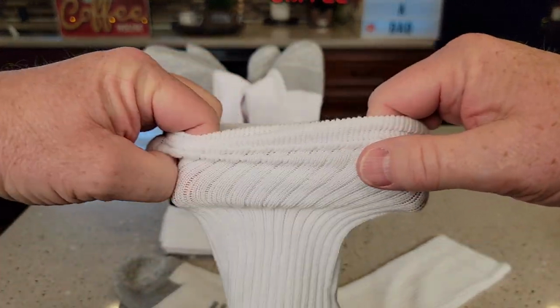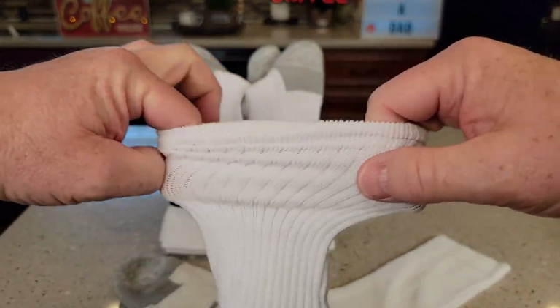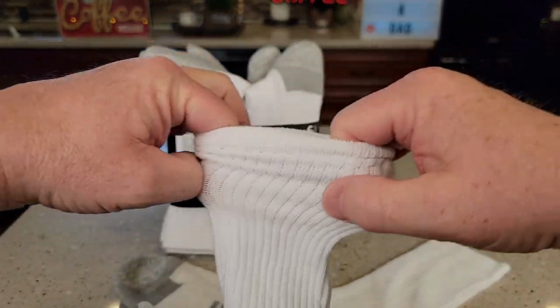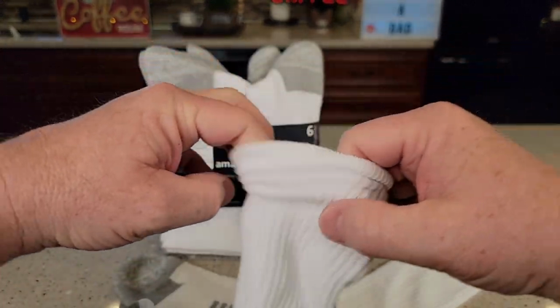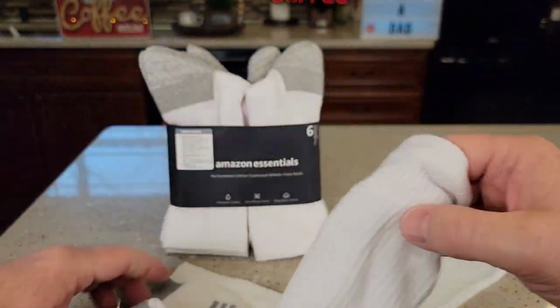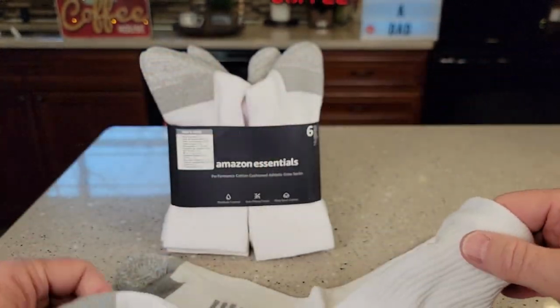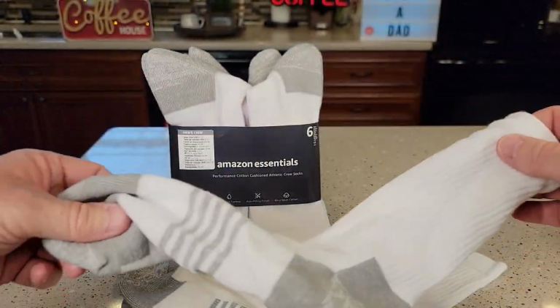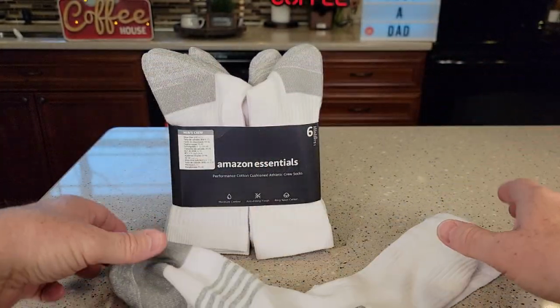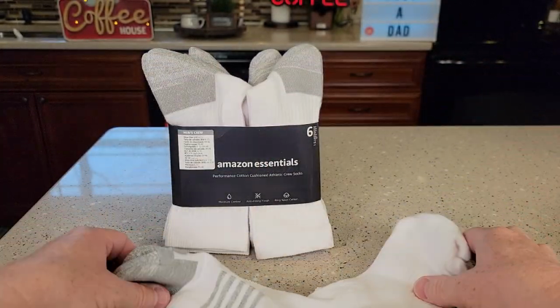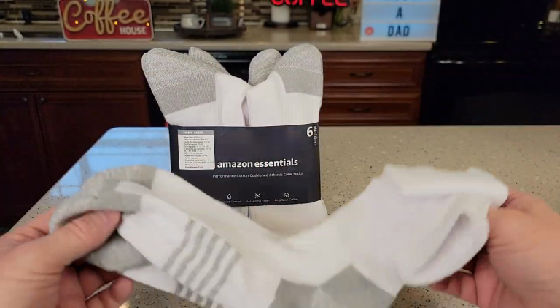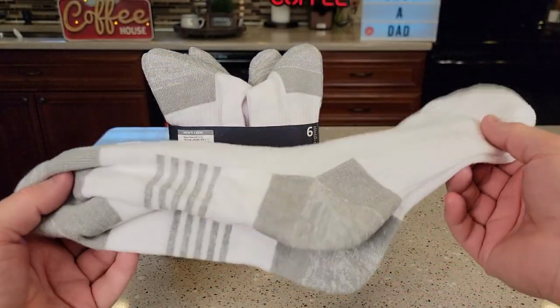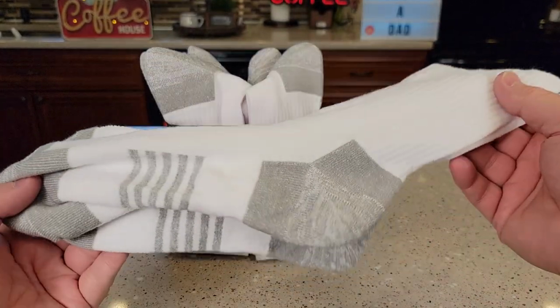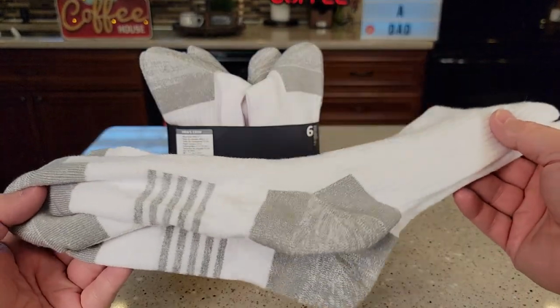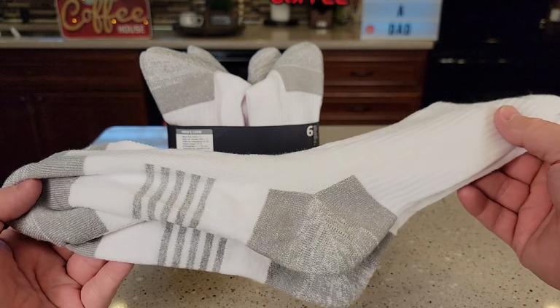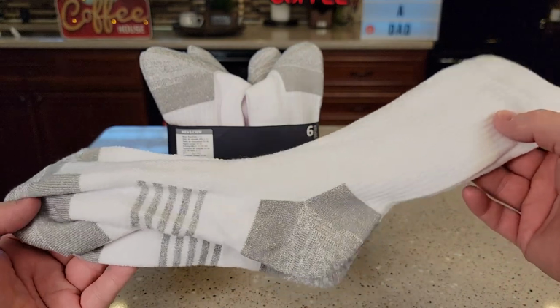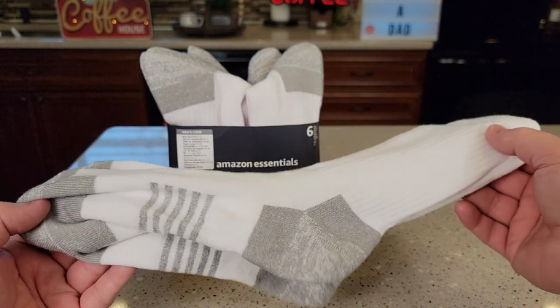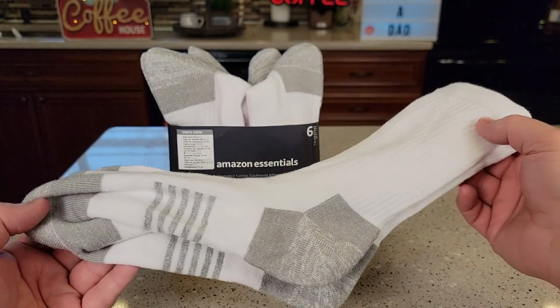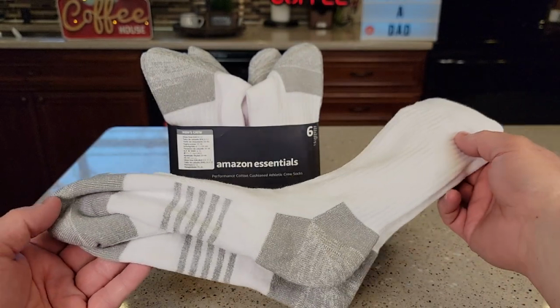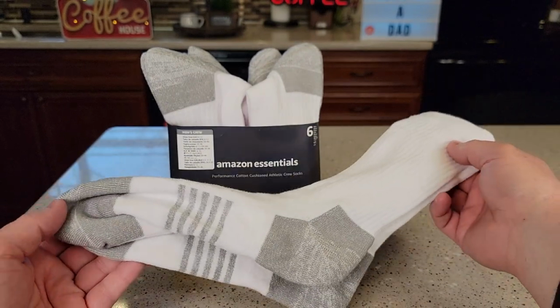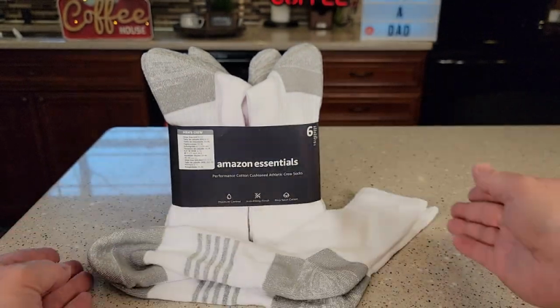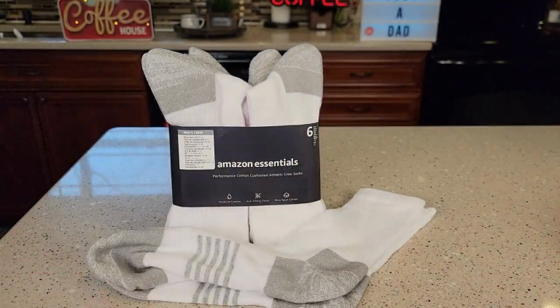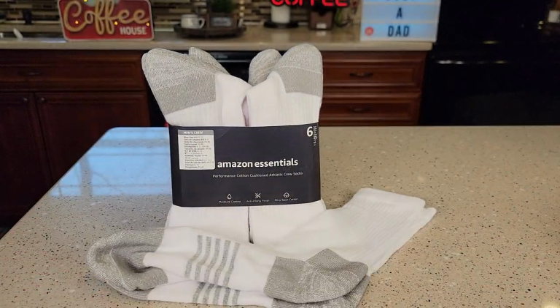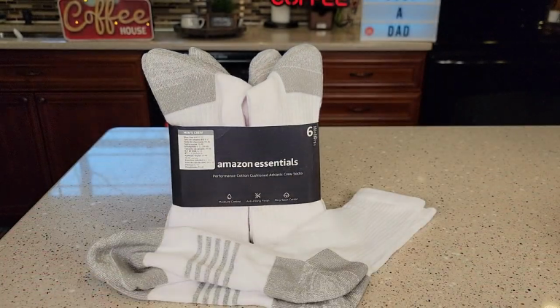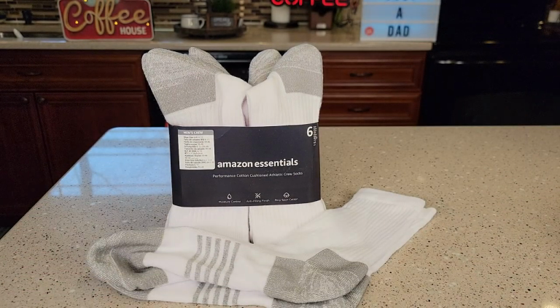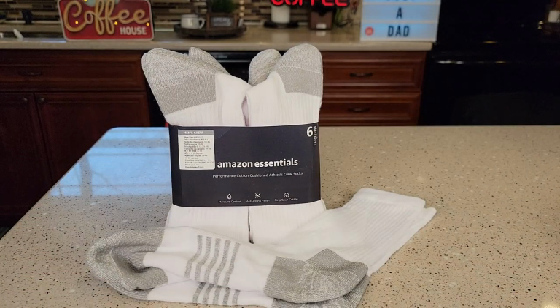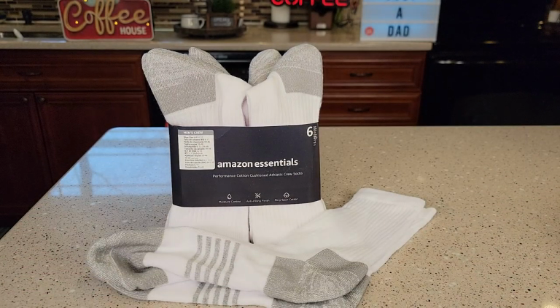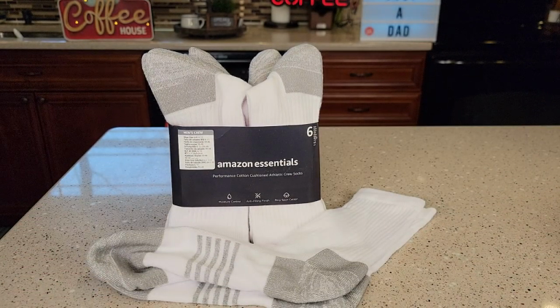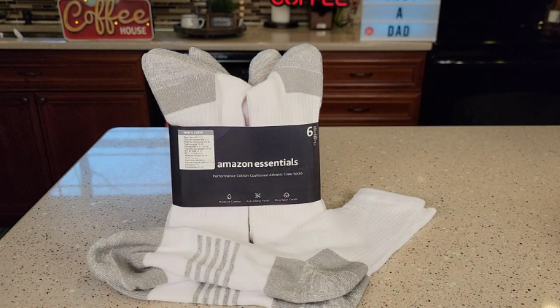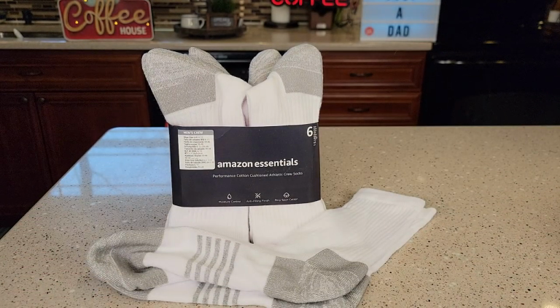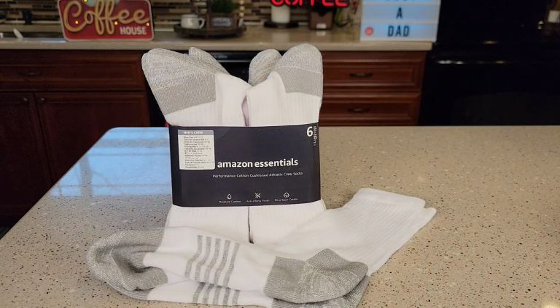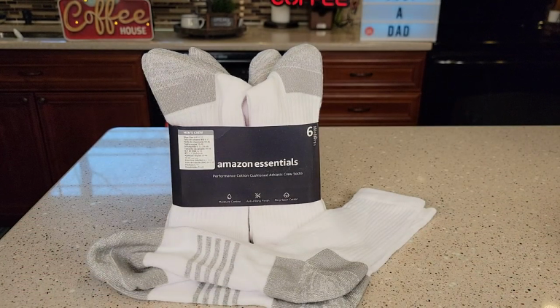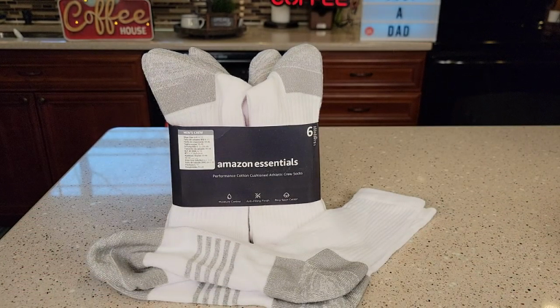We've got a lot of elasticity. I have found that even after I wash them, they still fit and feel really good. So I hope this video helps — thanks everybody for watching.